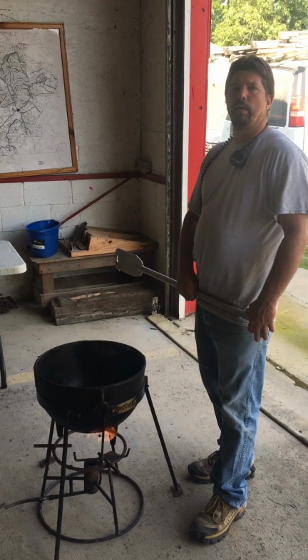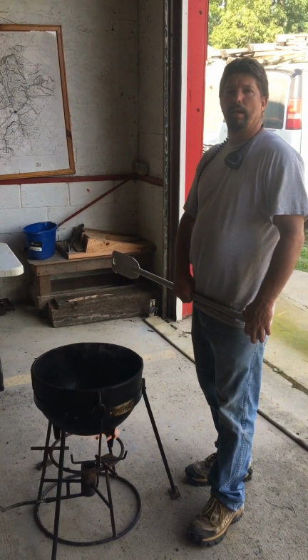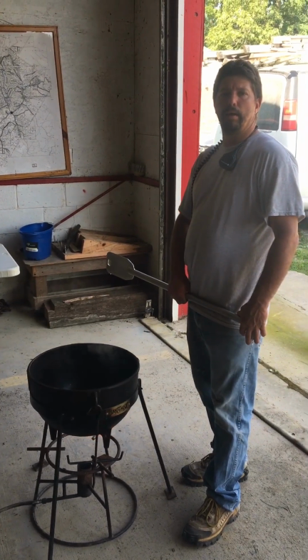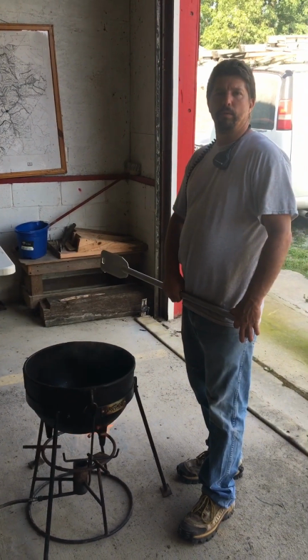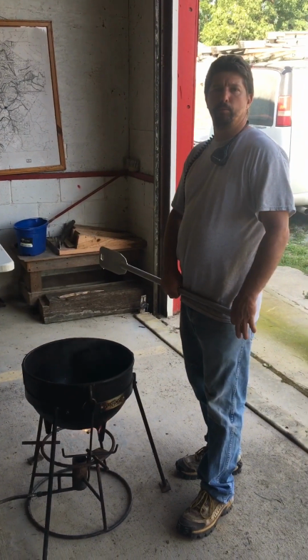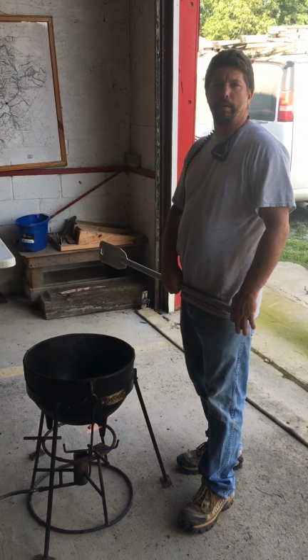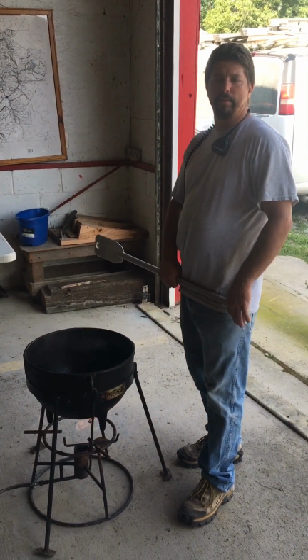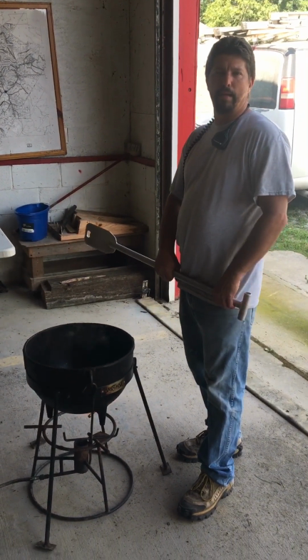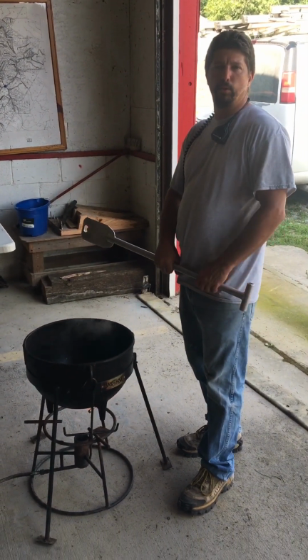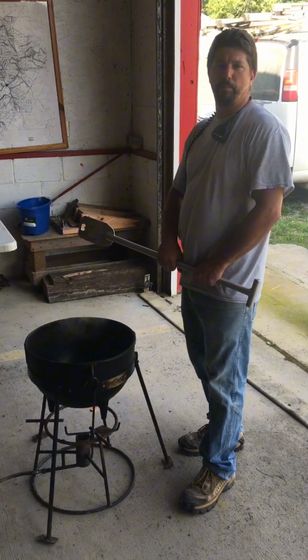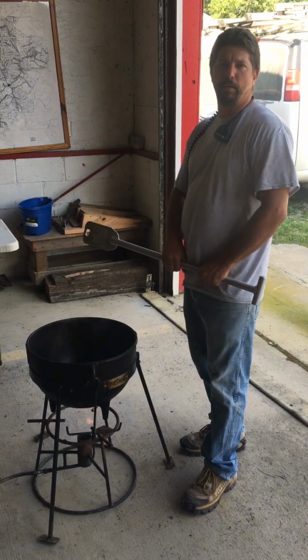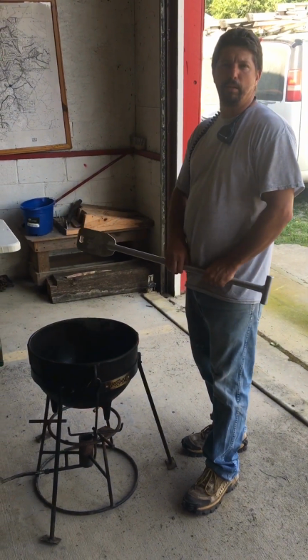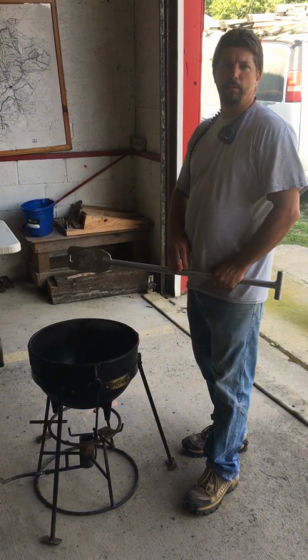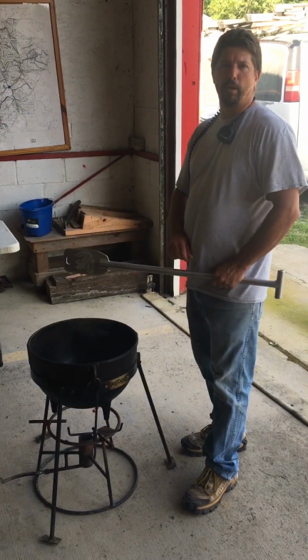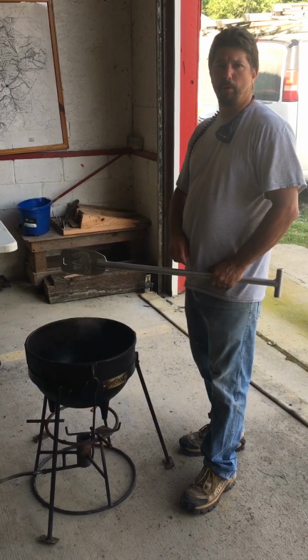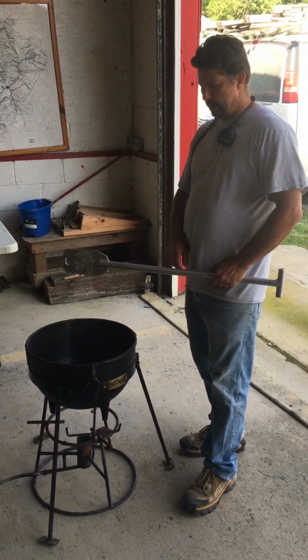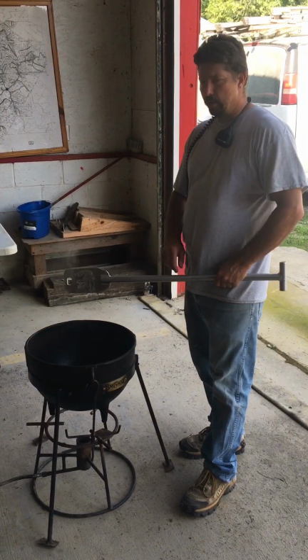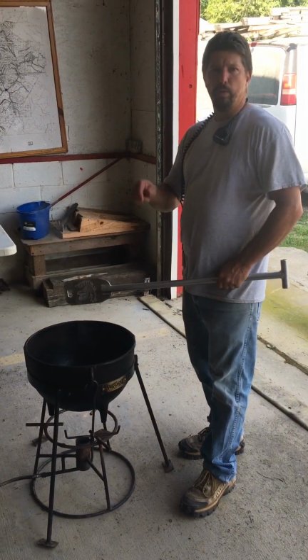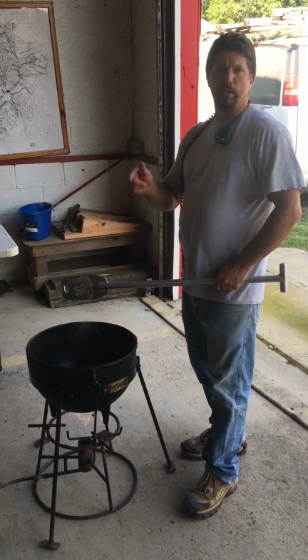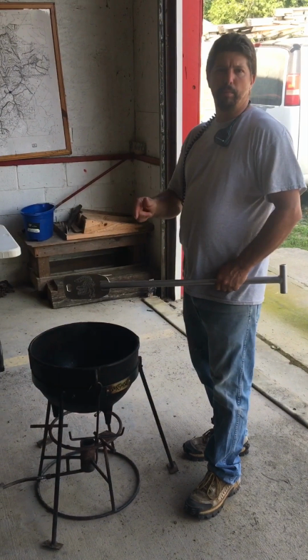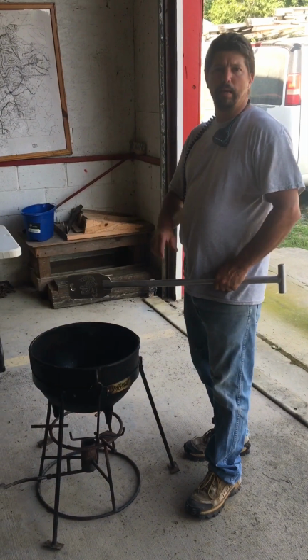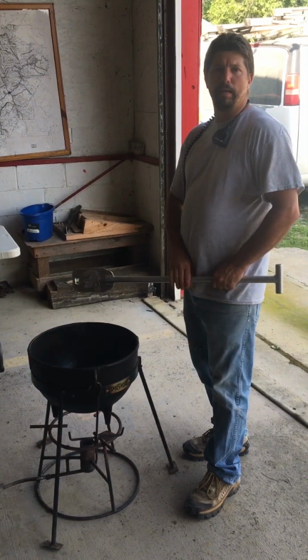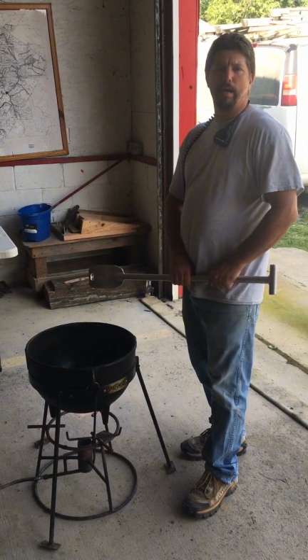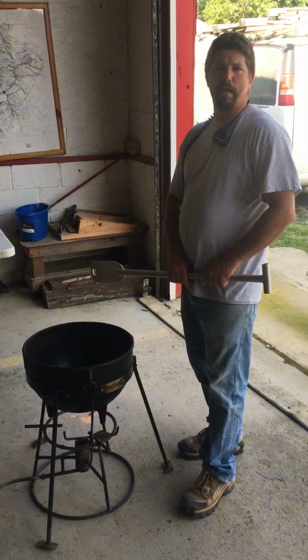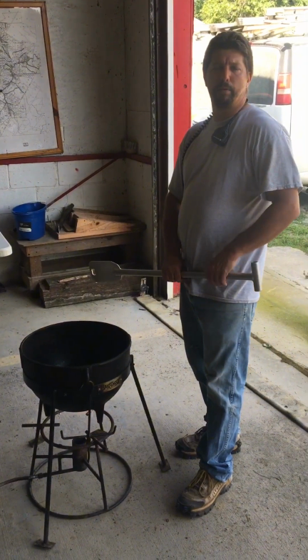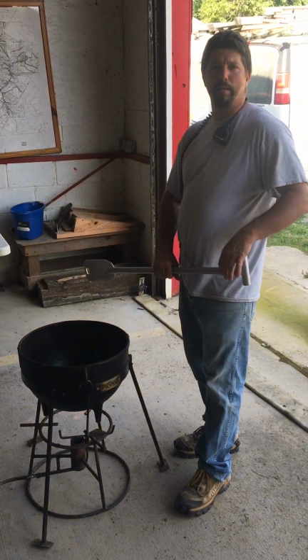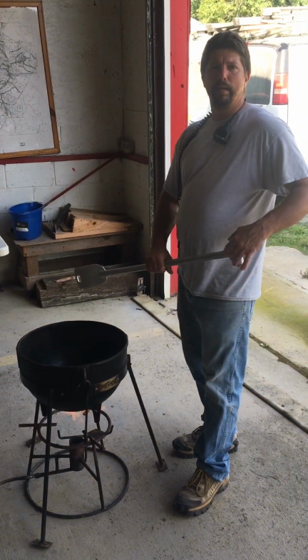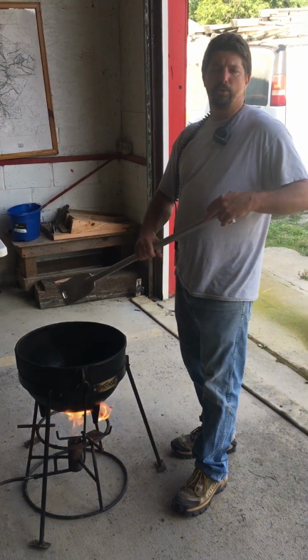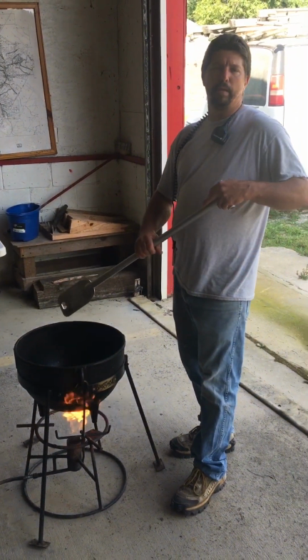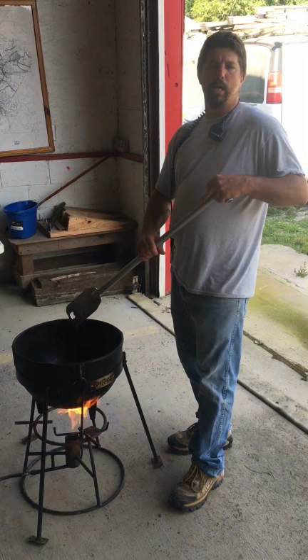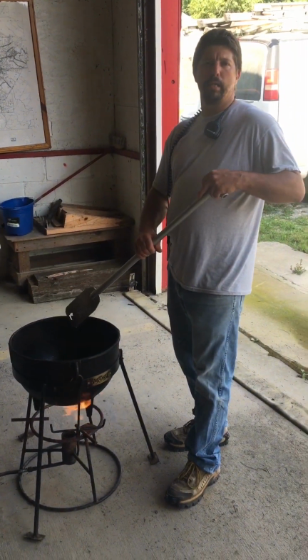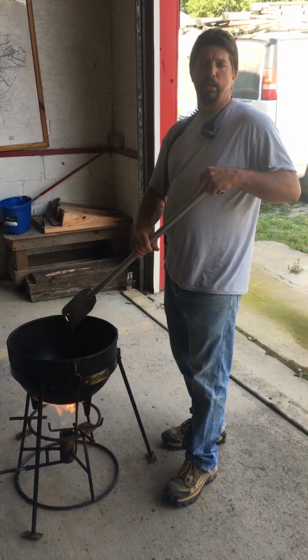Hey, everyone loves bacon. Today we're doing a benefit for the fire department. We're cooking a jambalaya in a five gallon pot. It's going to be really good.